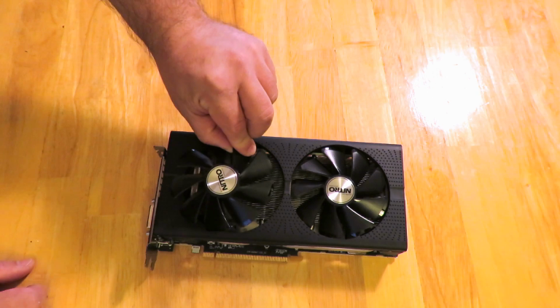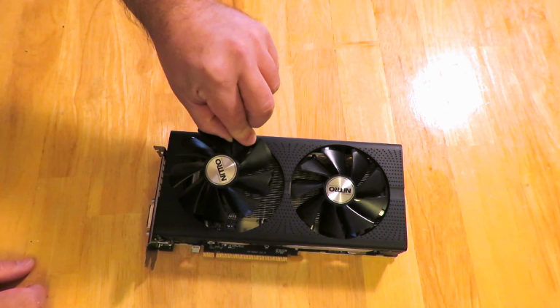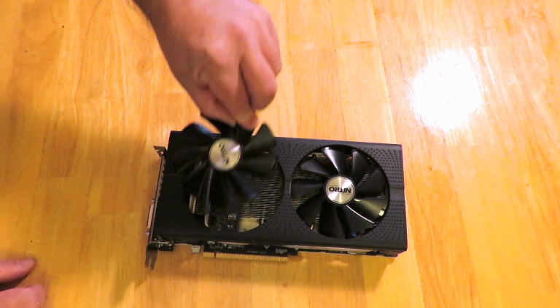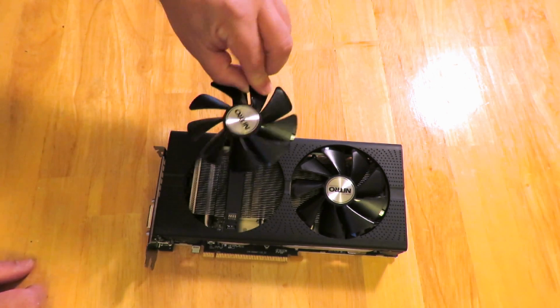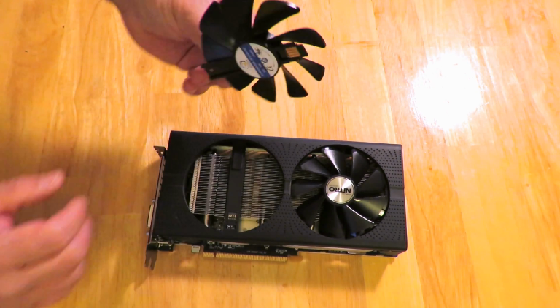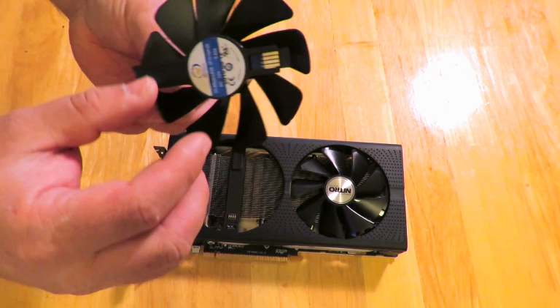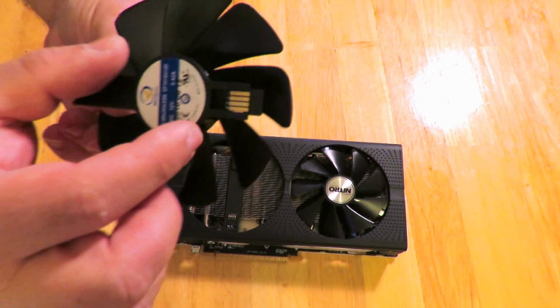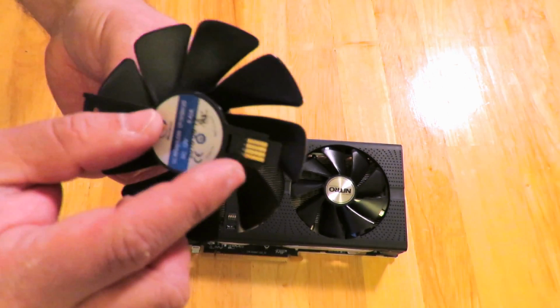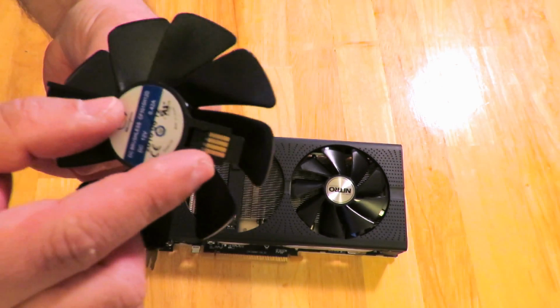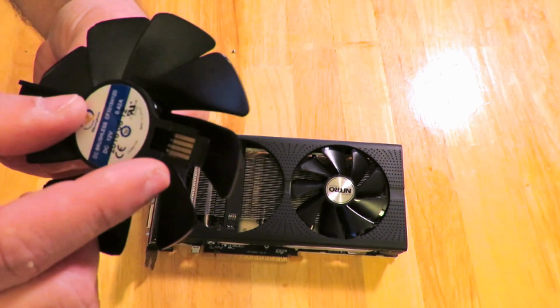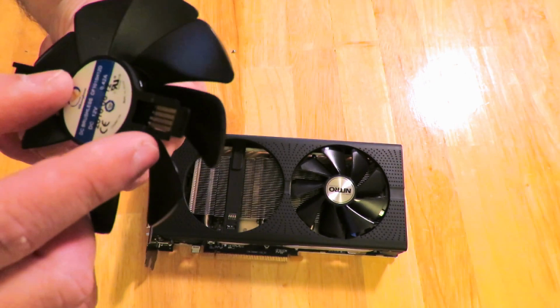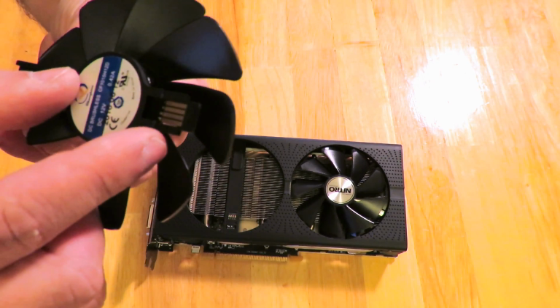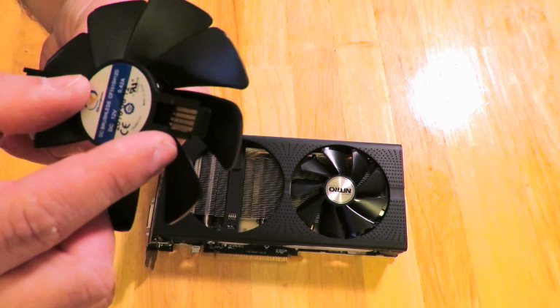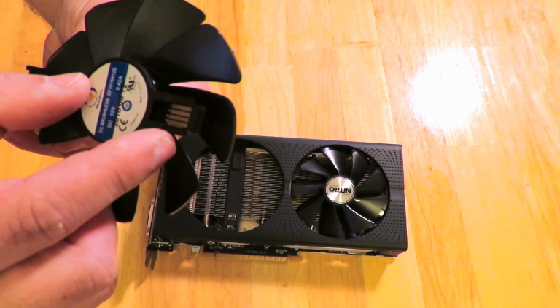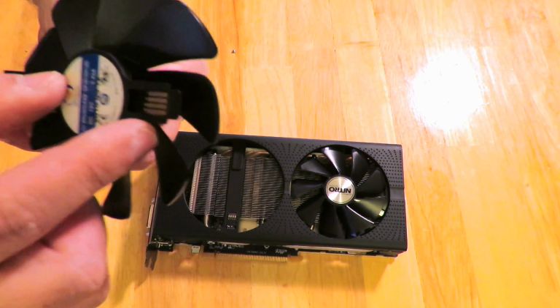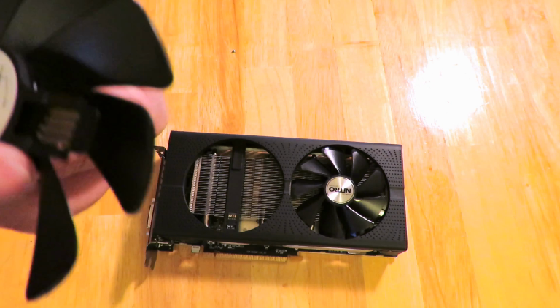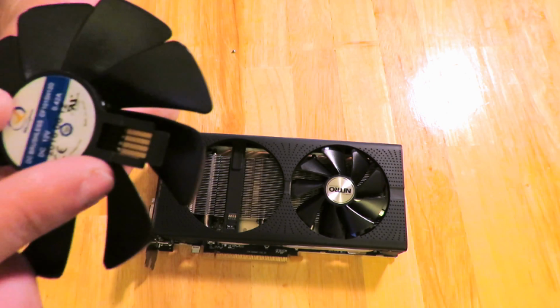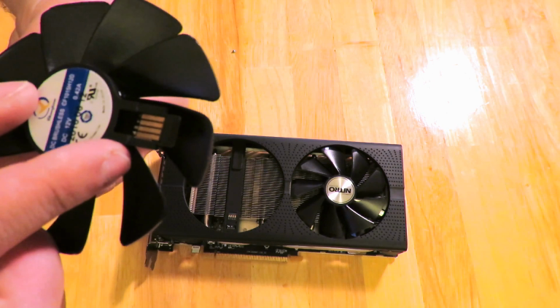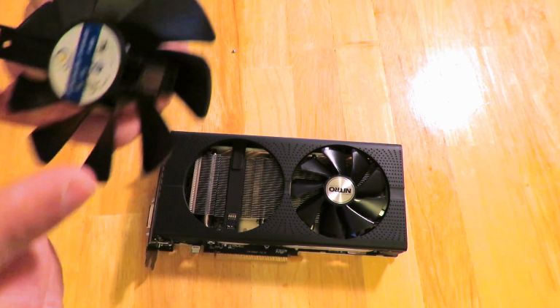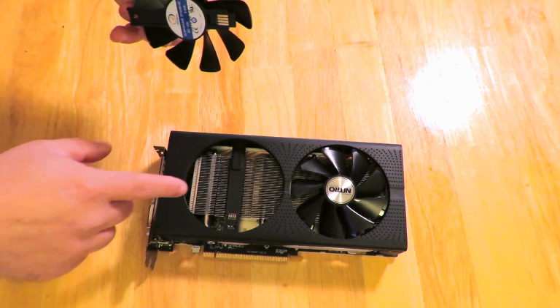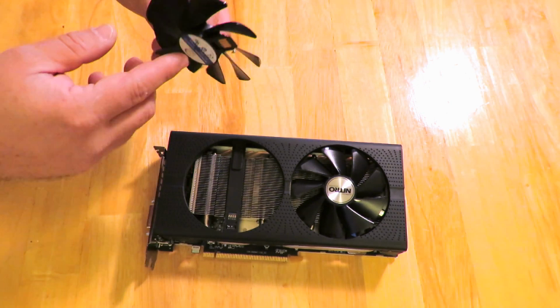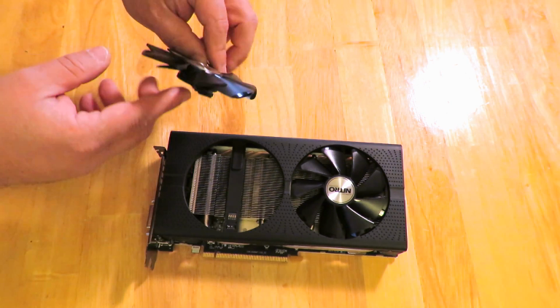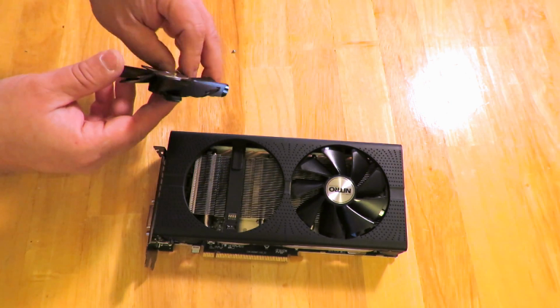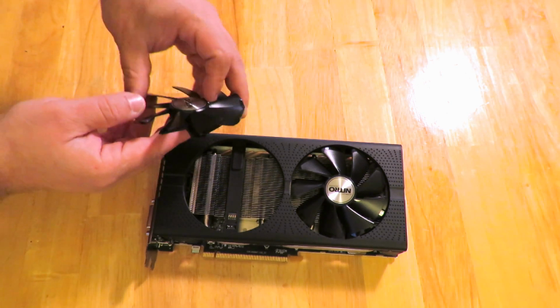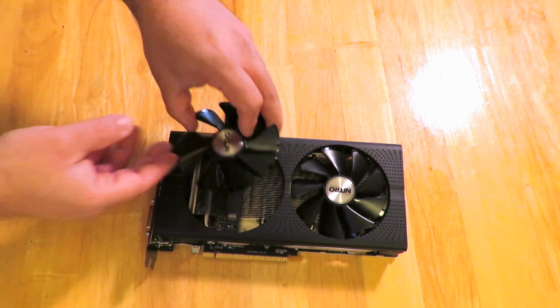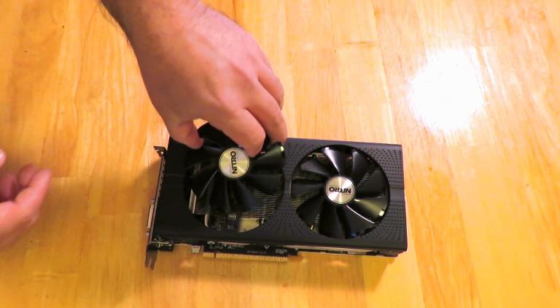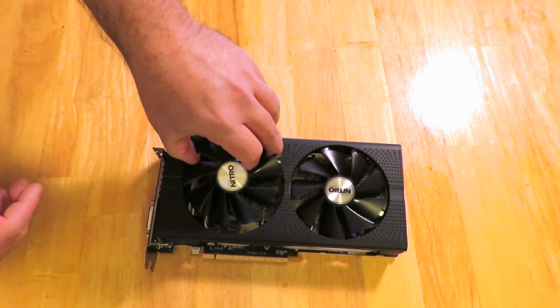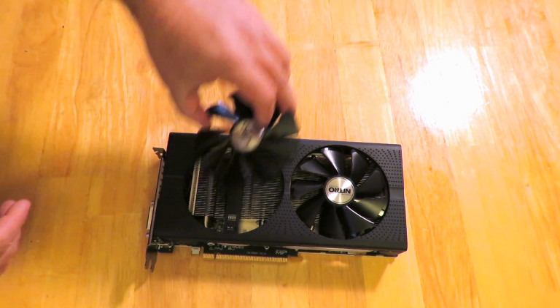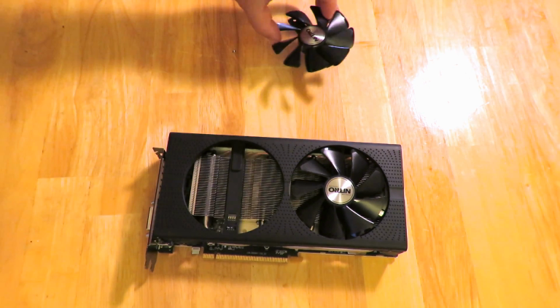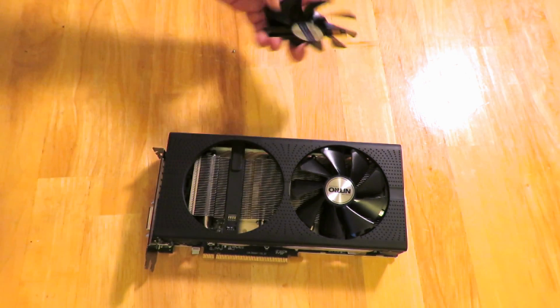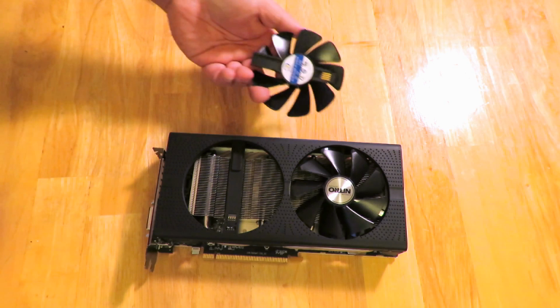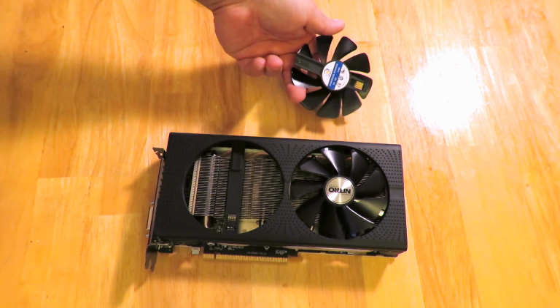Set the screw aside since you will need it. Then lift just a tiny bit and slide the fan out. You can see here it kind of looks like a little SD card — you just lift it right out.